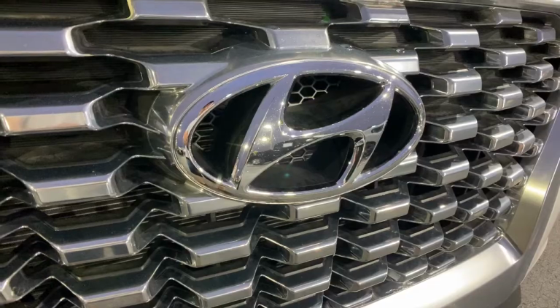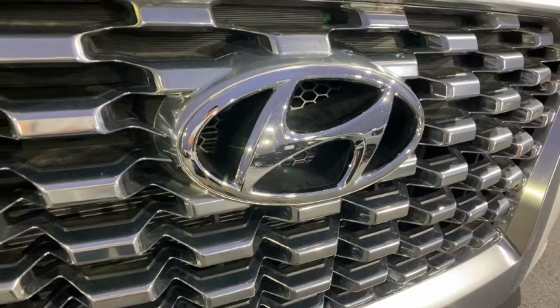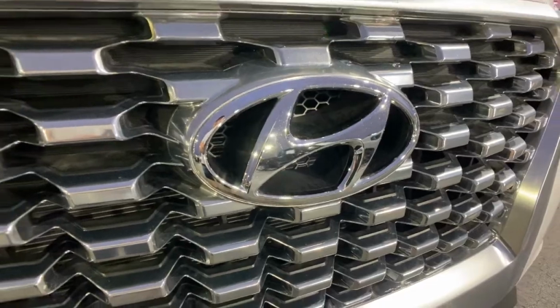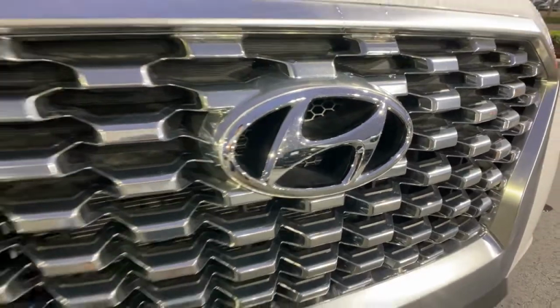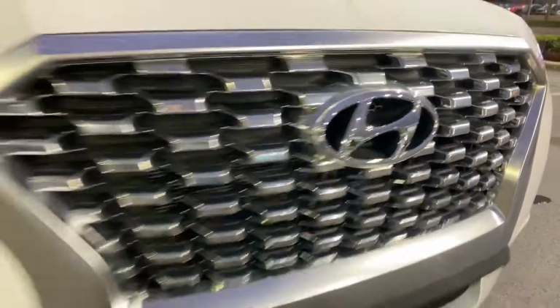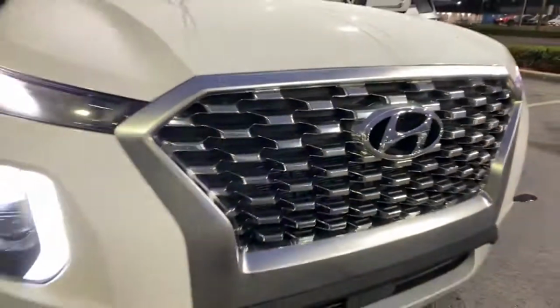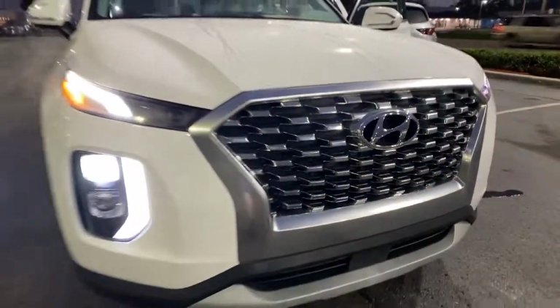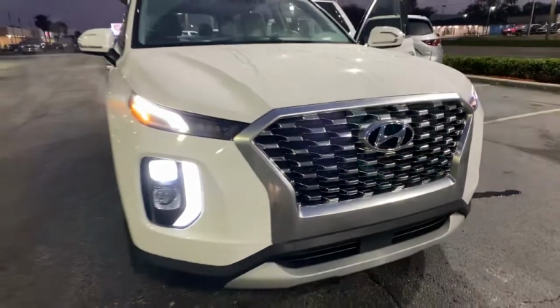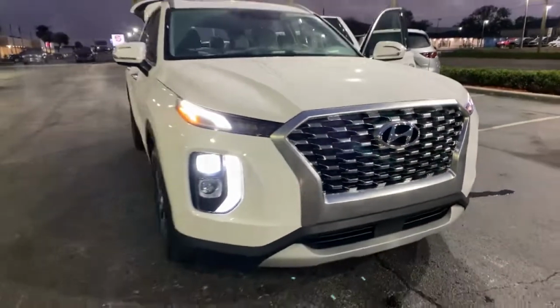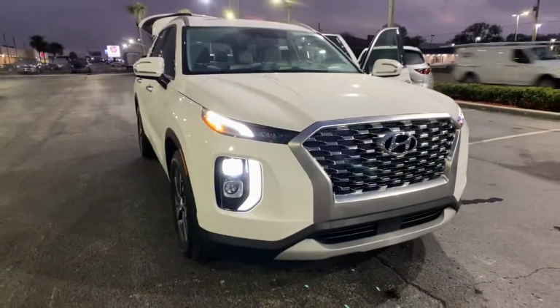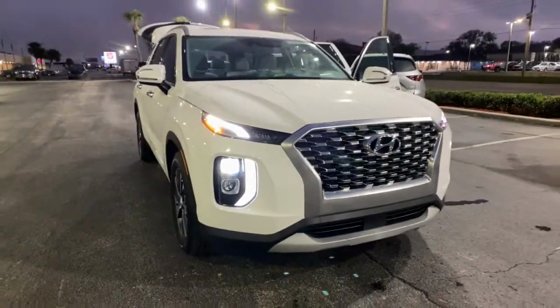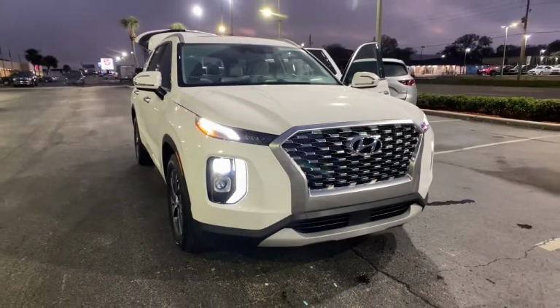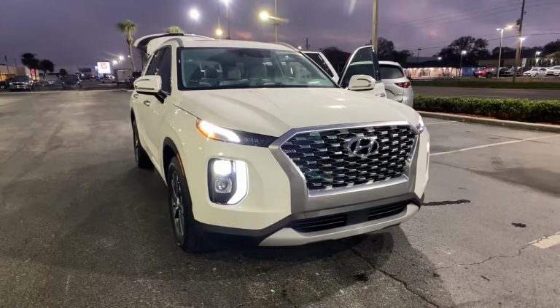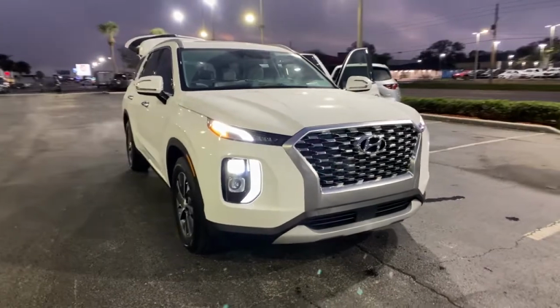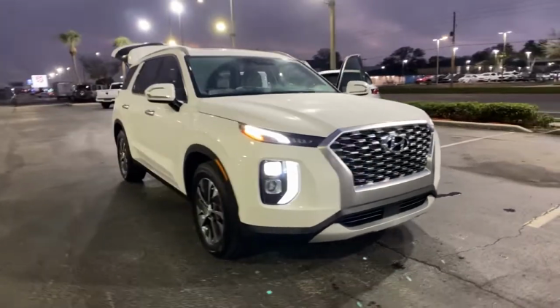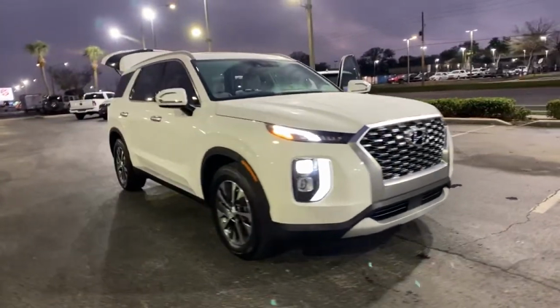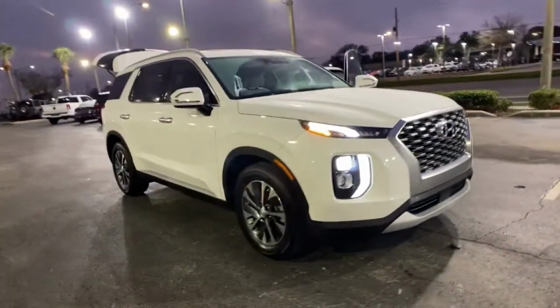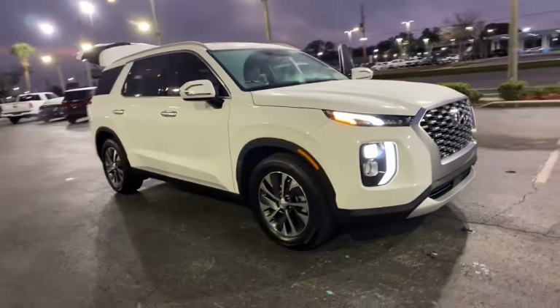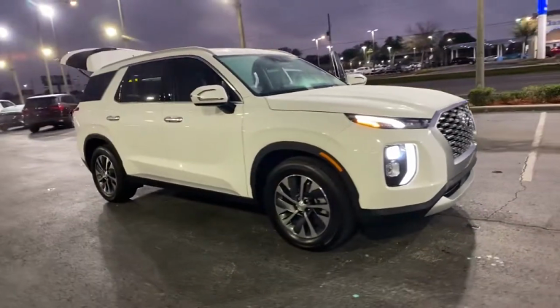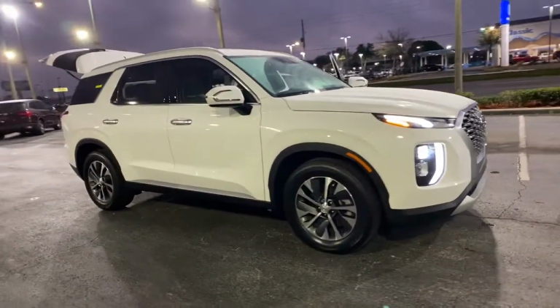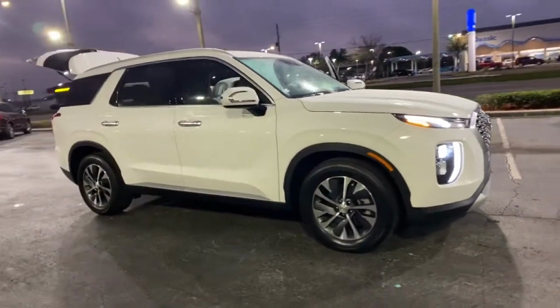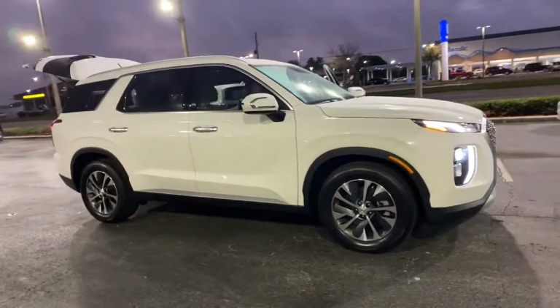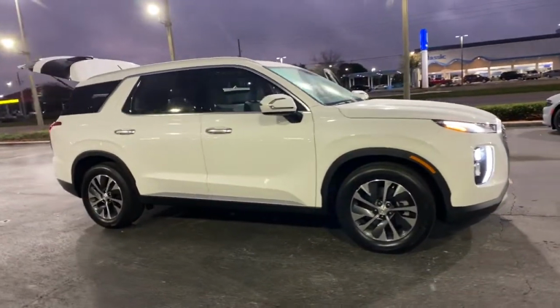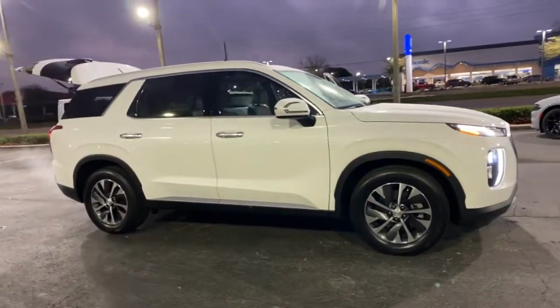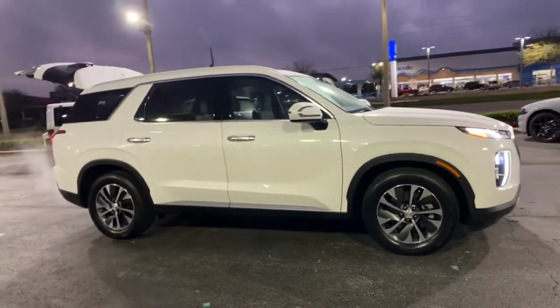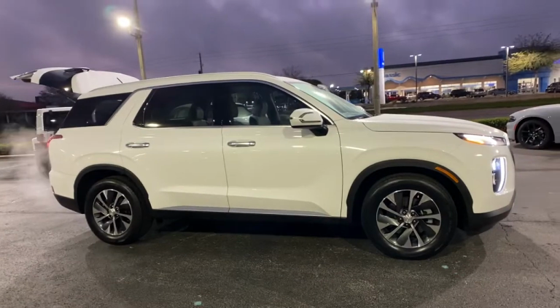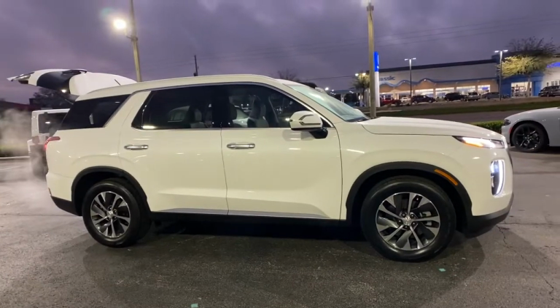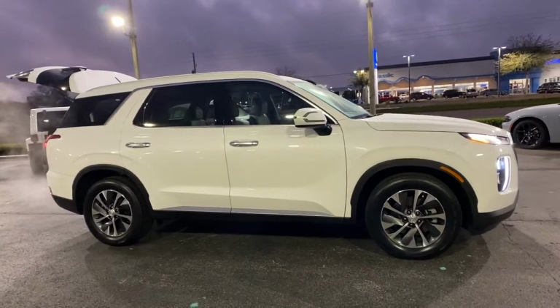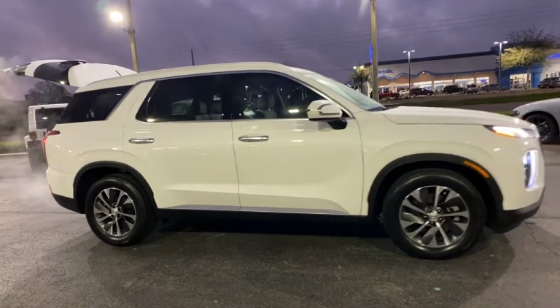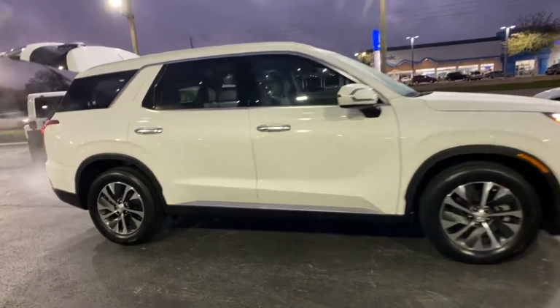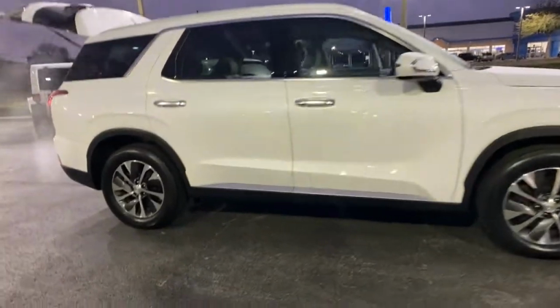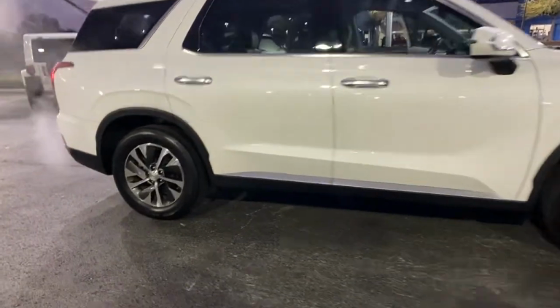This could be the car for you. The 2020 Hyundai Palisade. This vehicle still has fewer than 20,000 miles on the clock, so it won't last long. Here's a convenient, comfortable, and capable Hyundai Palisade.